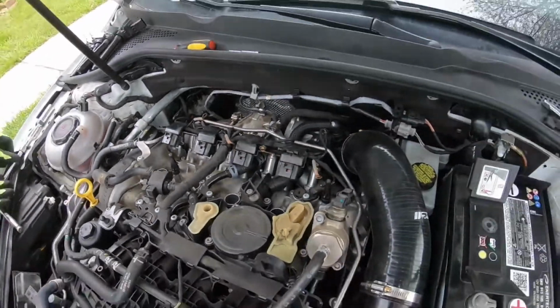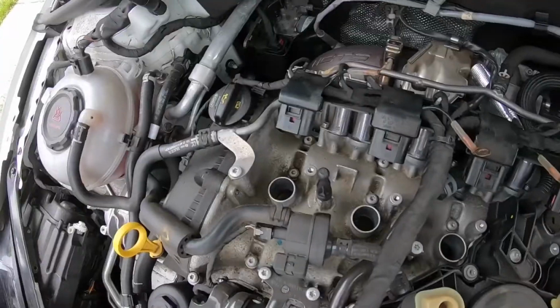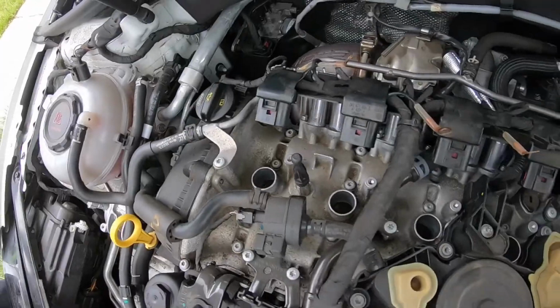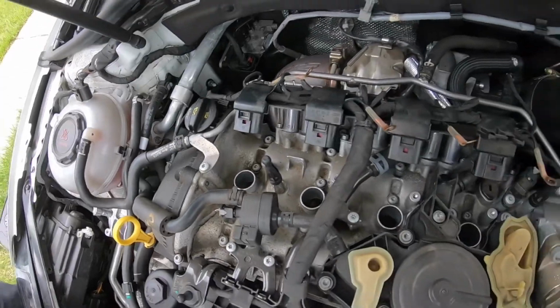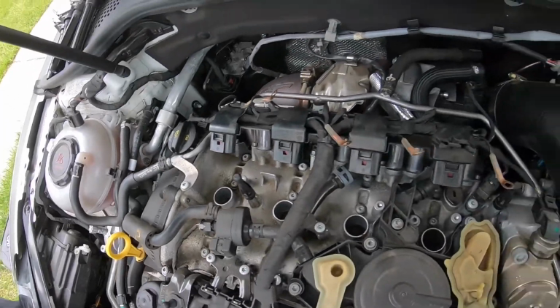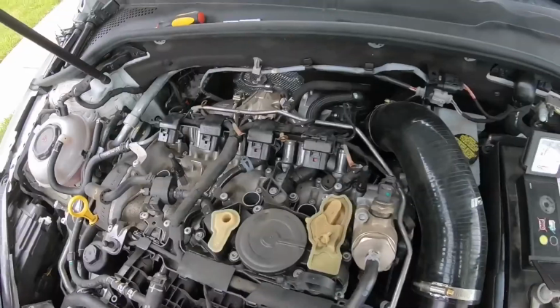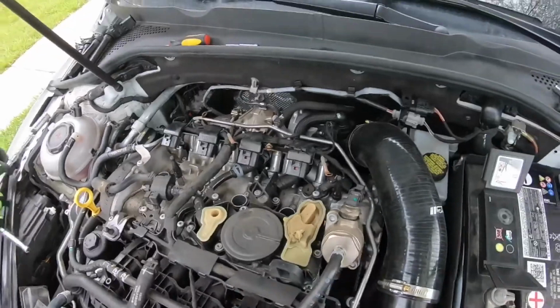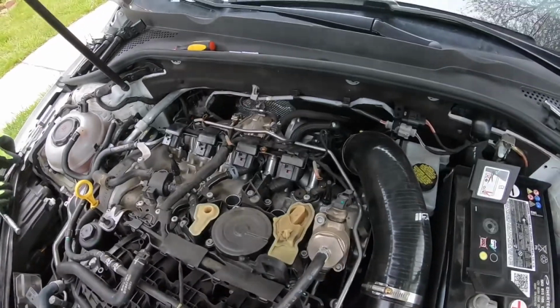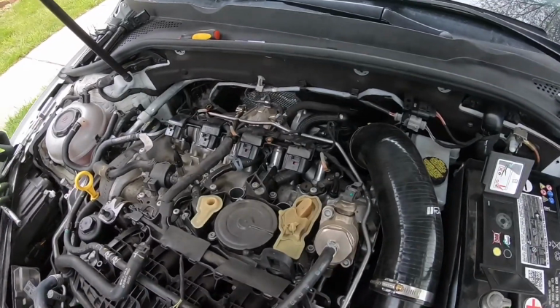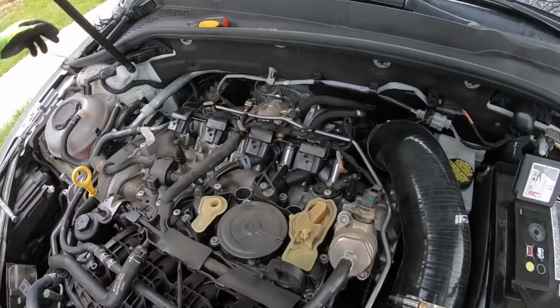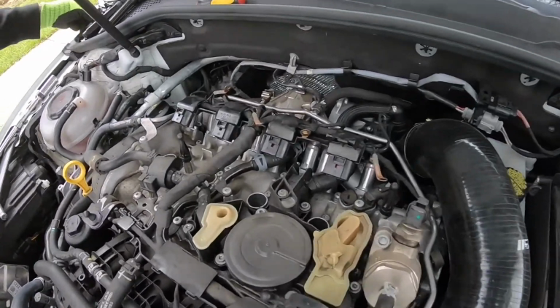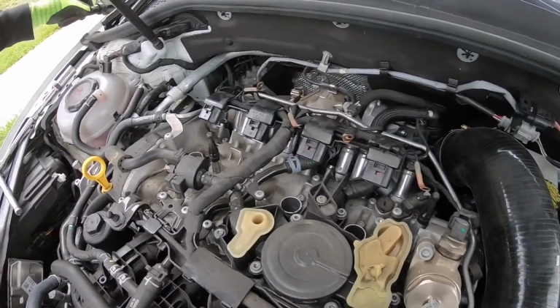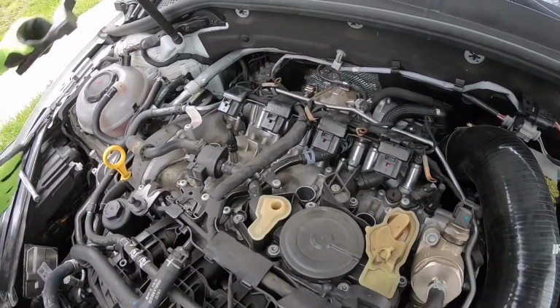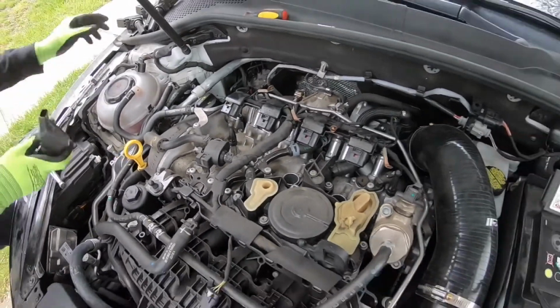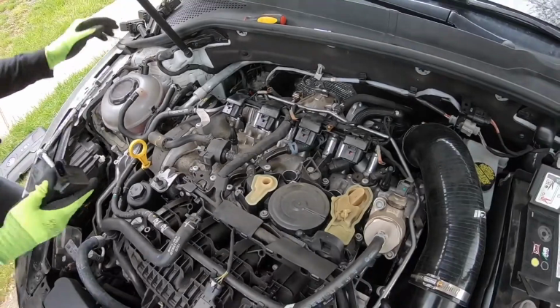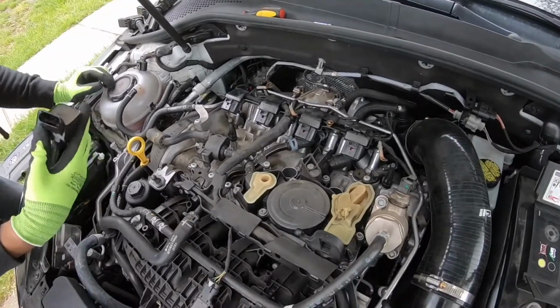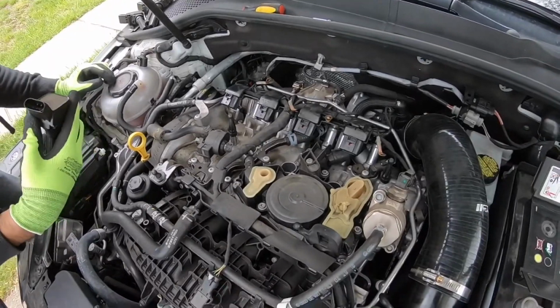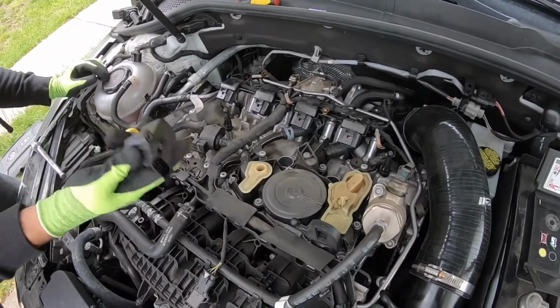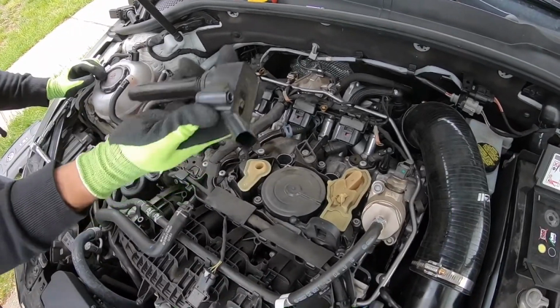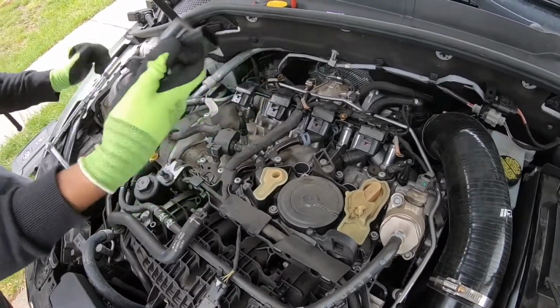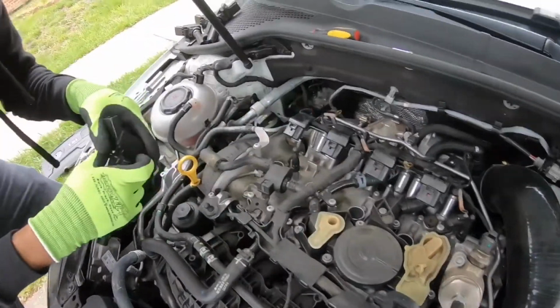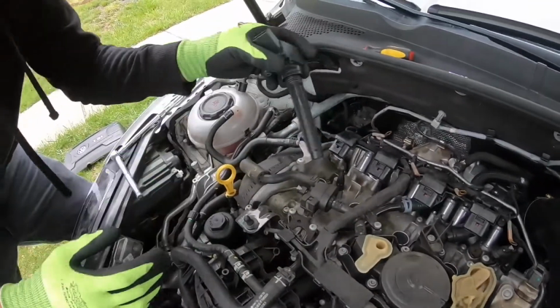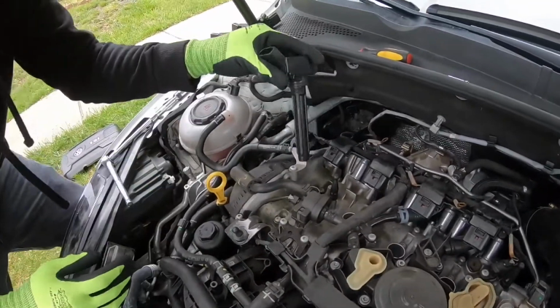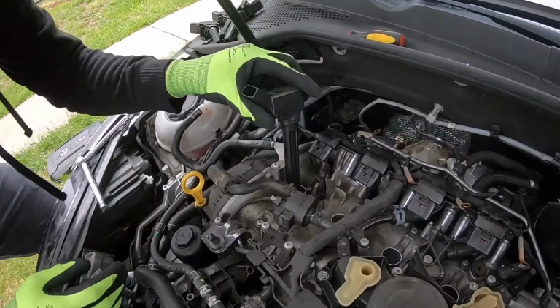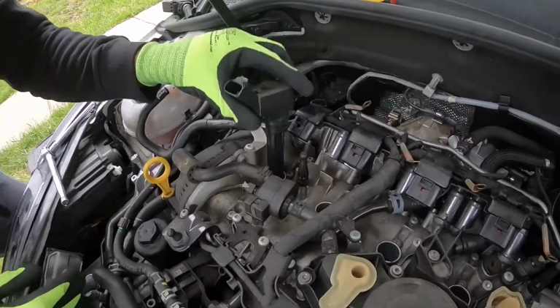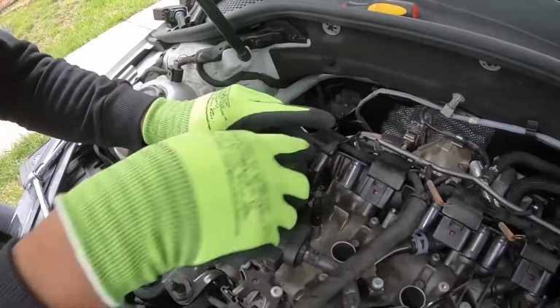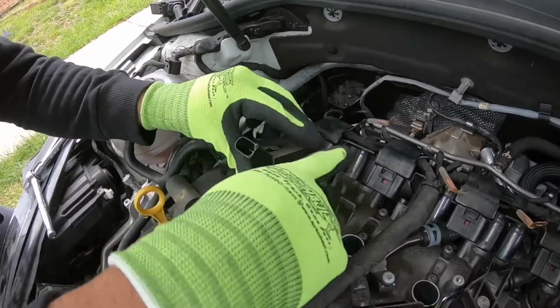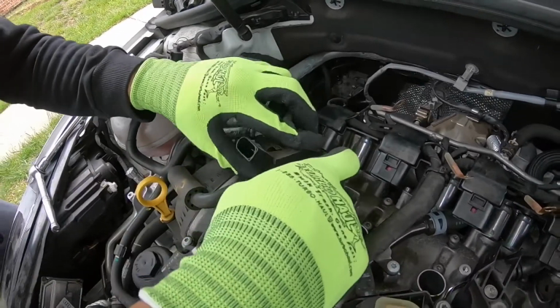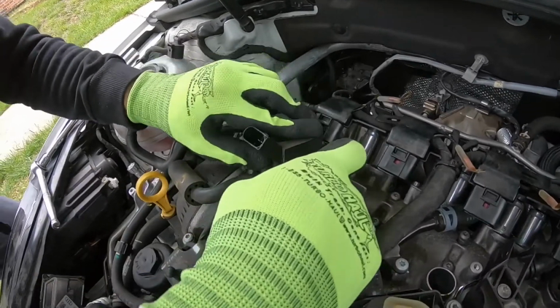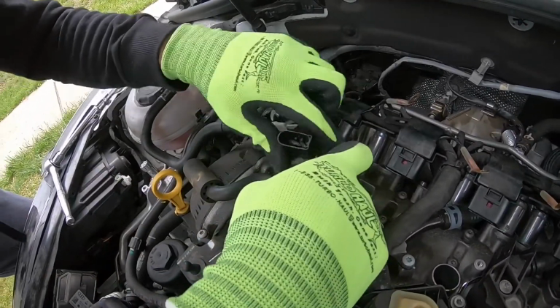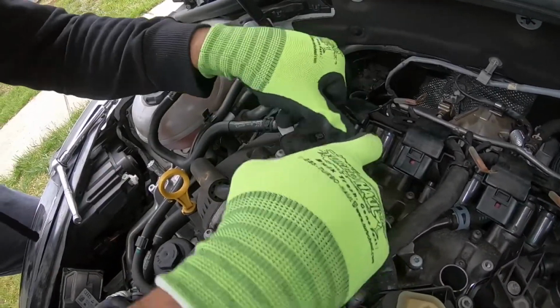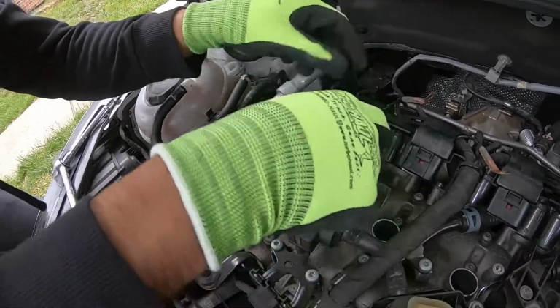RS7 plugs installed! Using these for the step colder heat range since we're going to stage 2. Now we start putting back the coil packs, putting the motor back together in the same order we took it out.